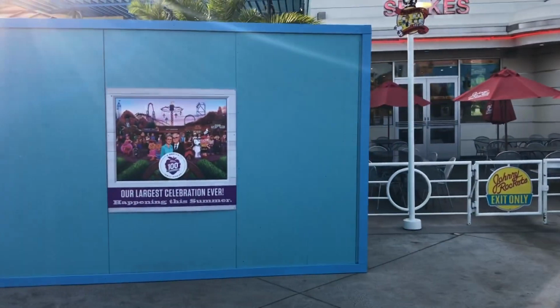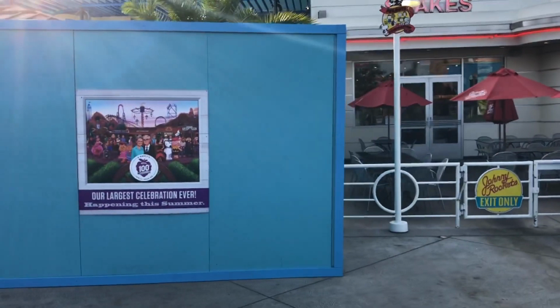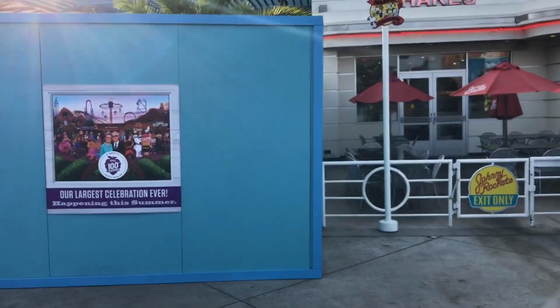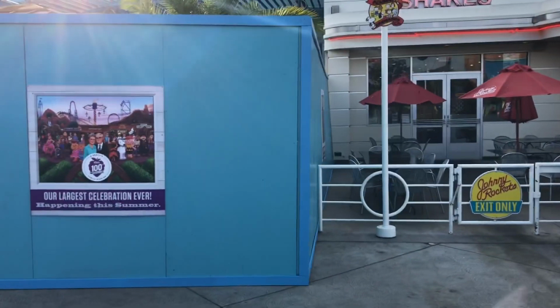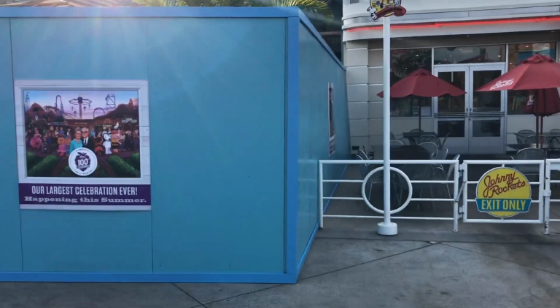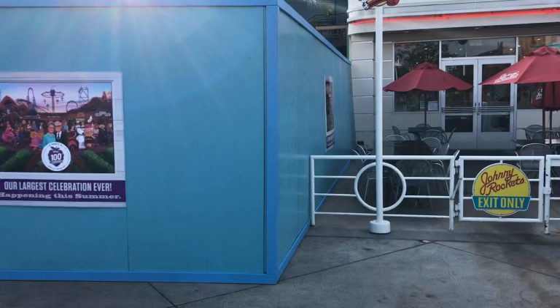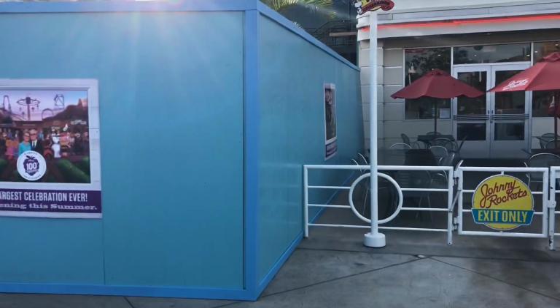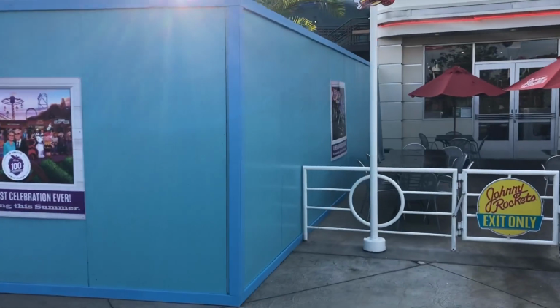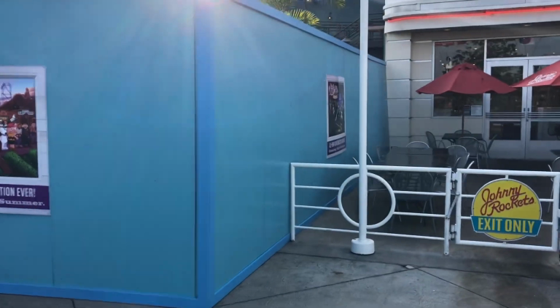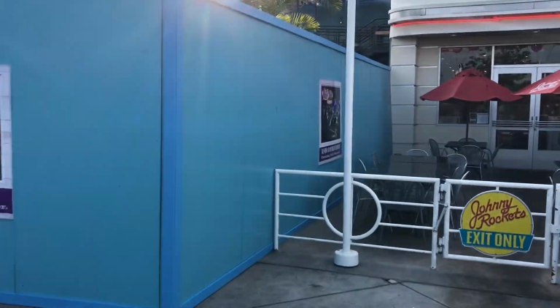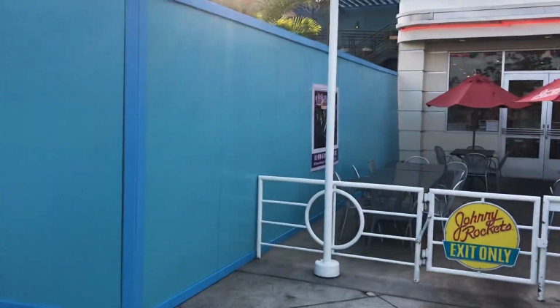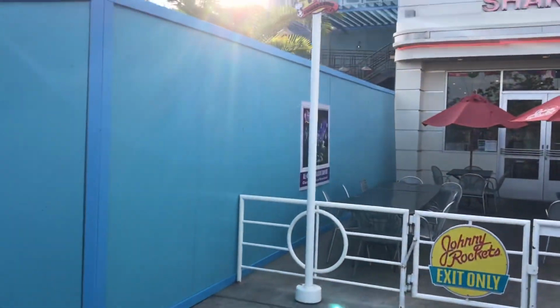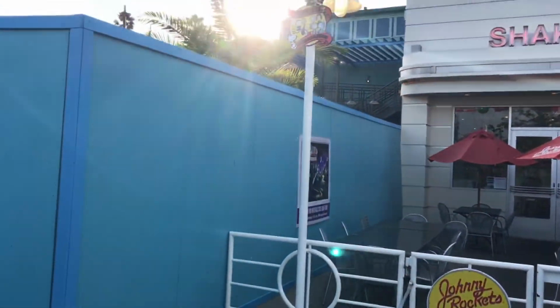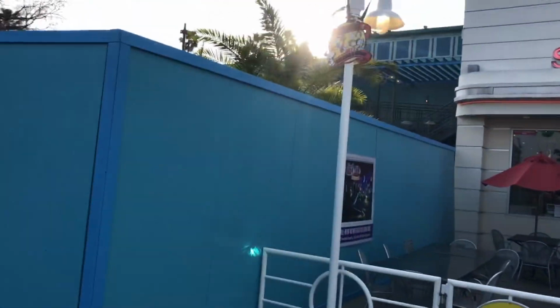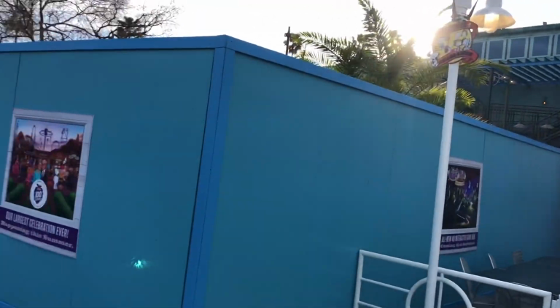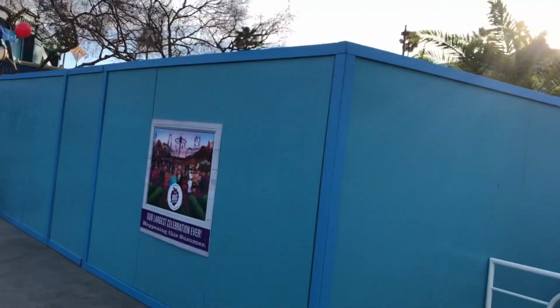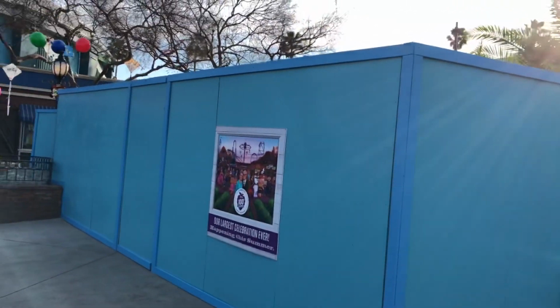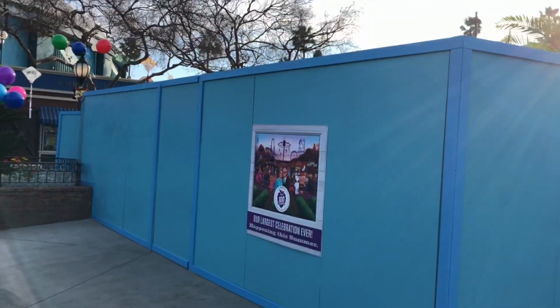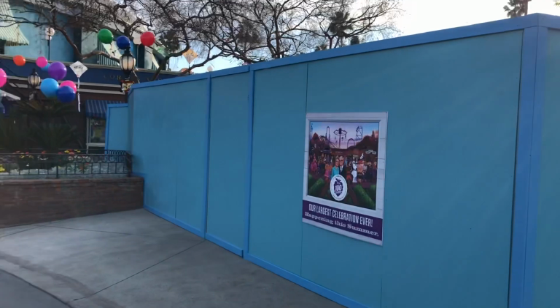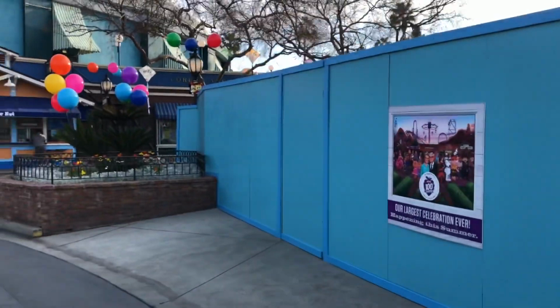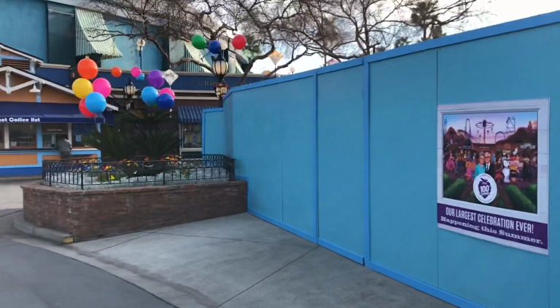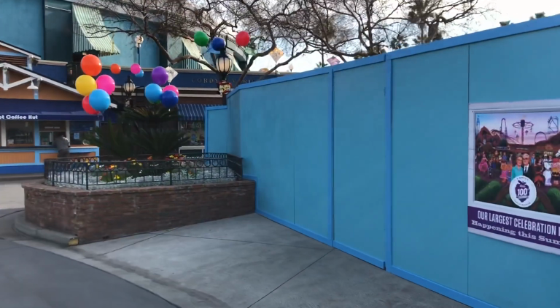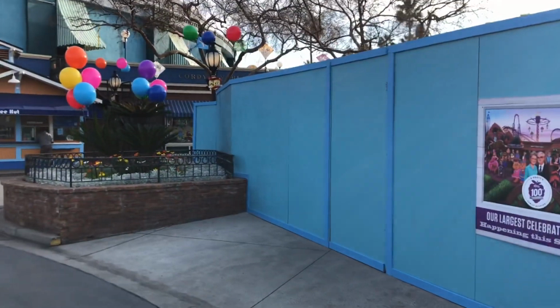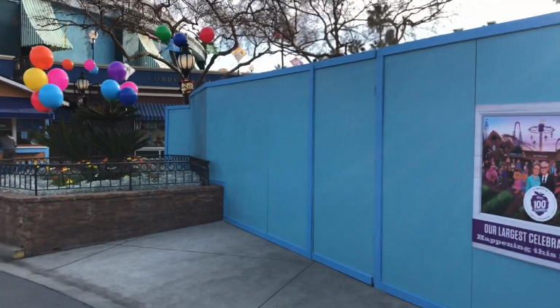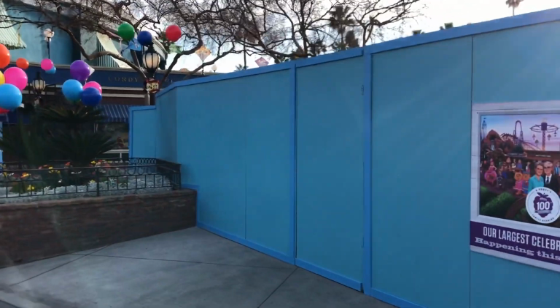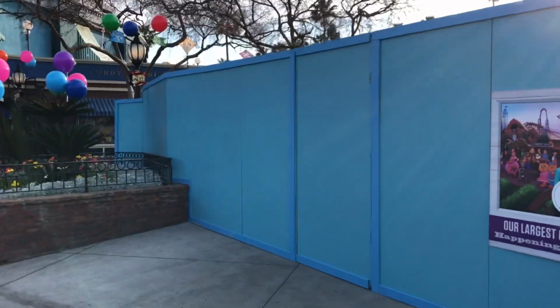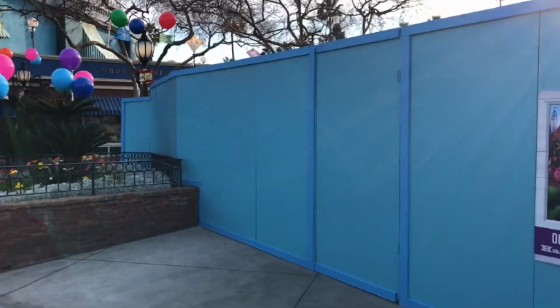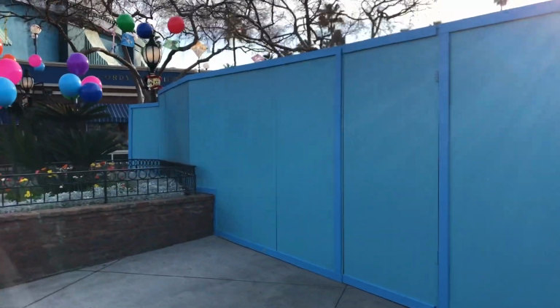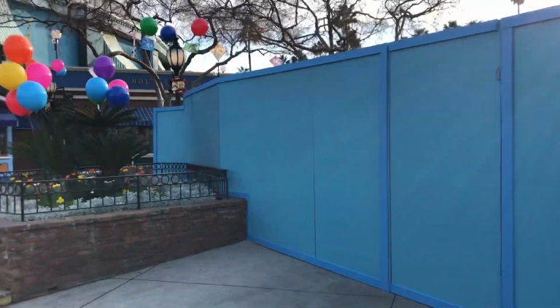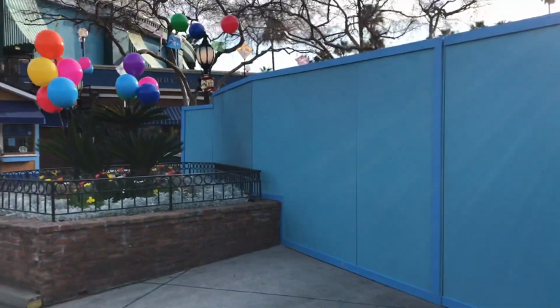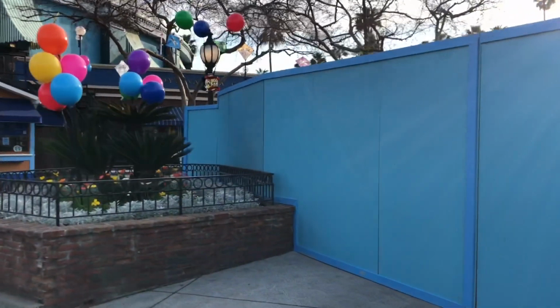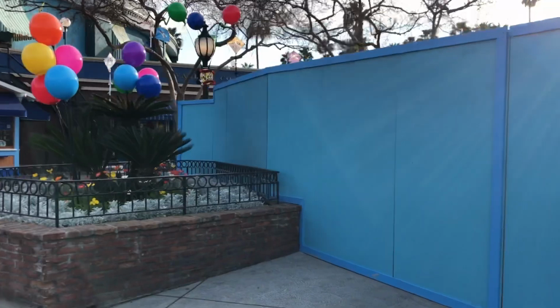Doesn't look like any work out here from the queue so far, or inside. It's tough to see with the sun right now, but you can see the same paint job and everything up top. So work is going on.